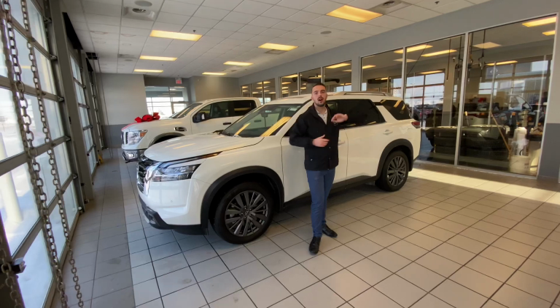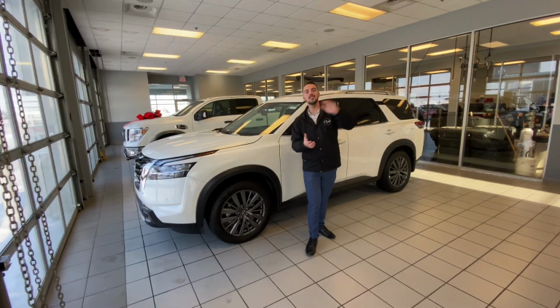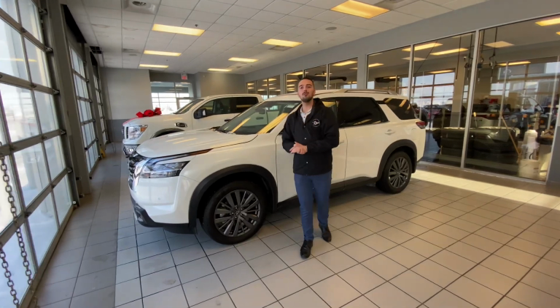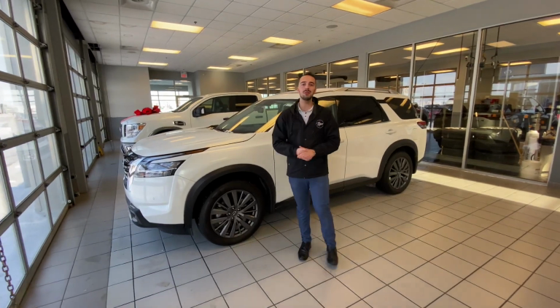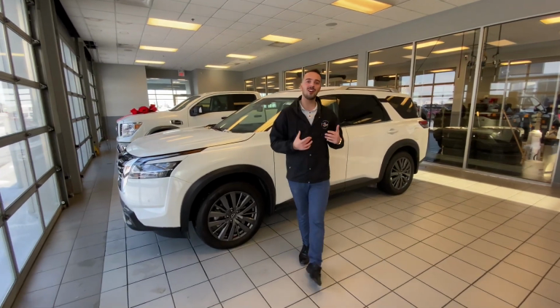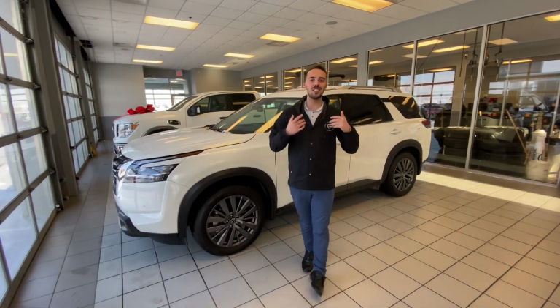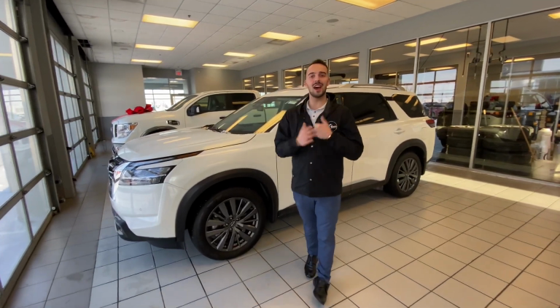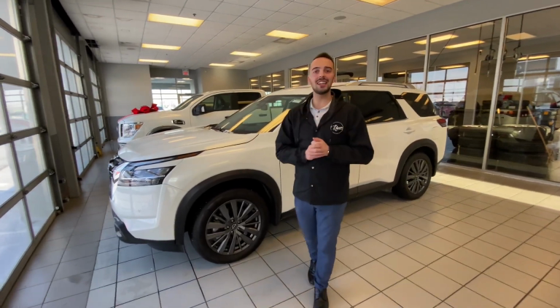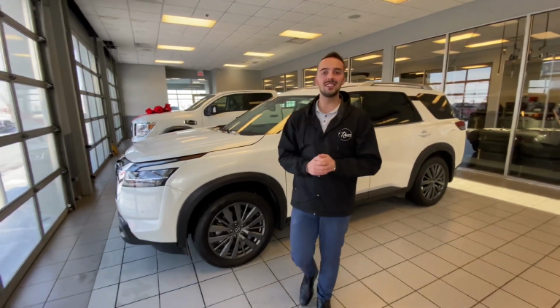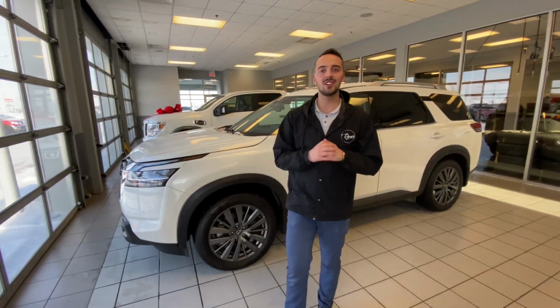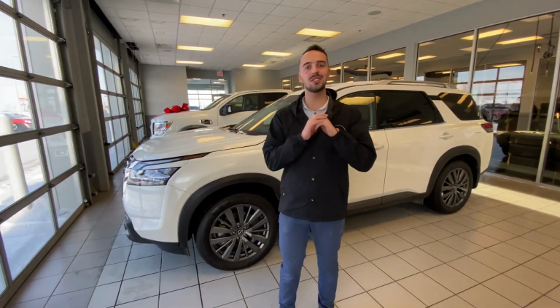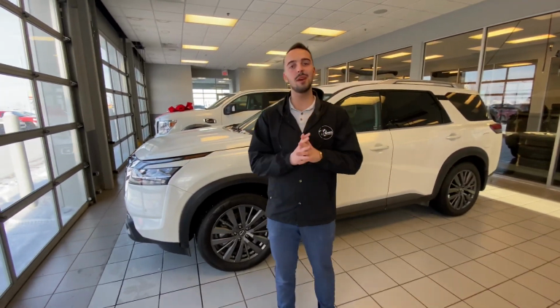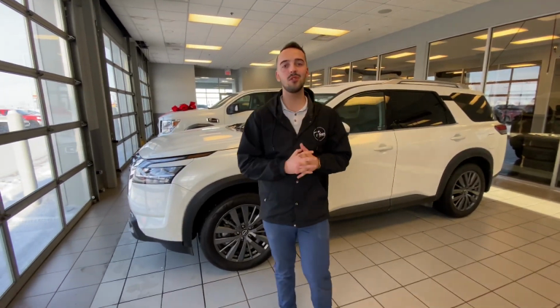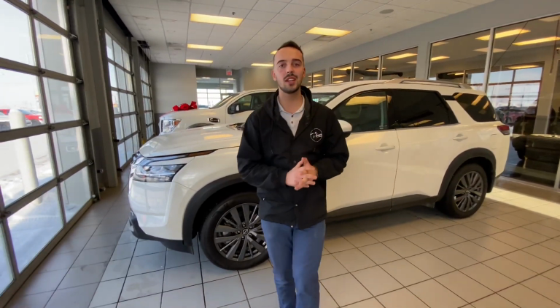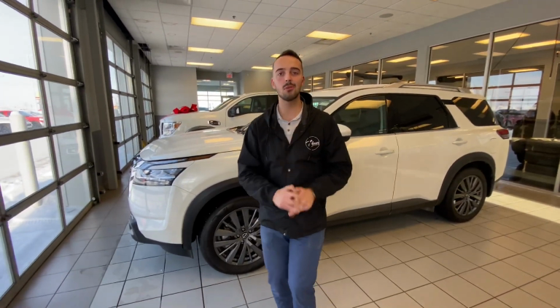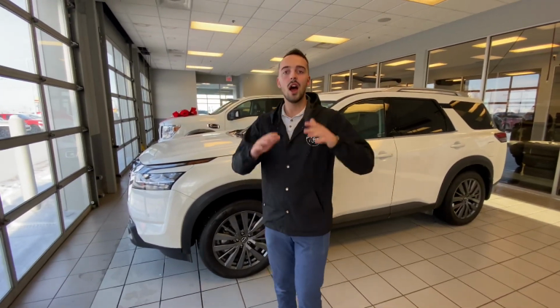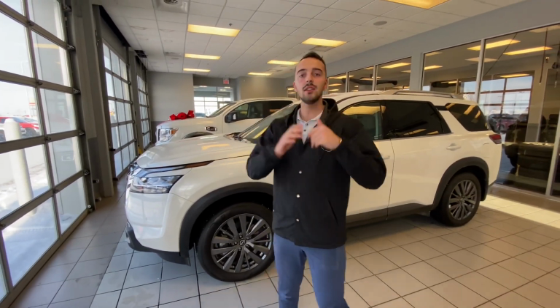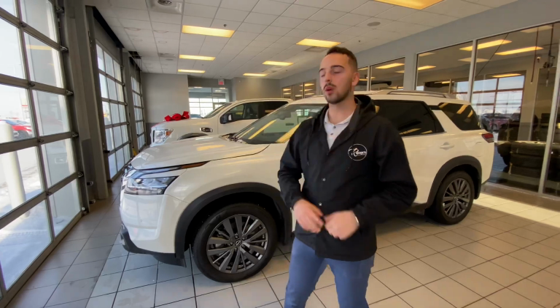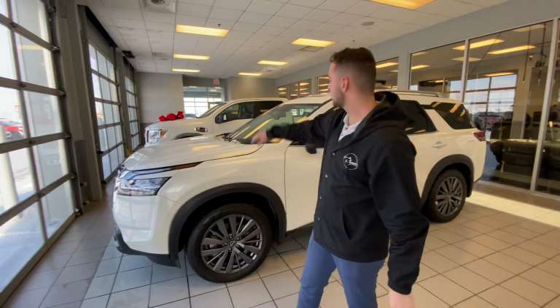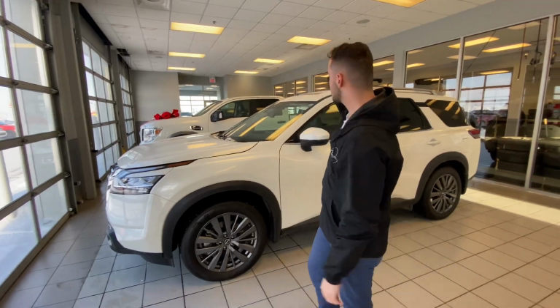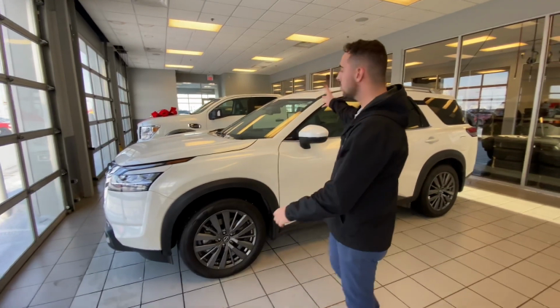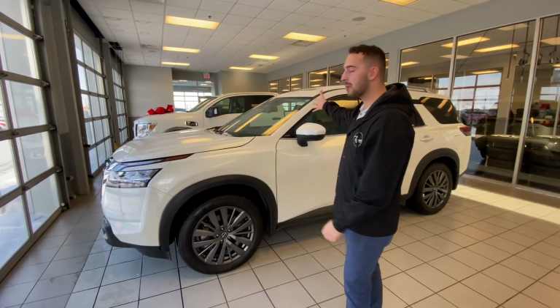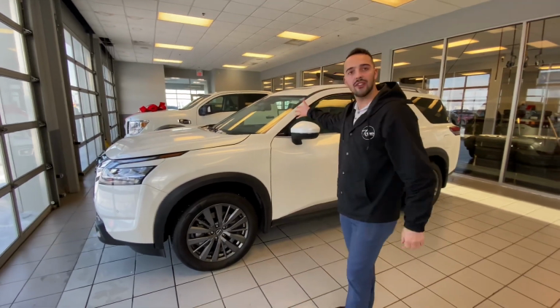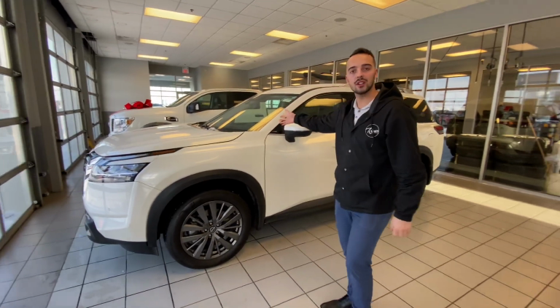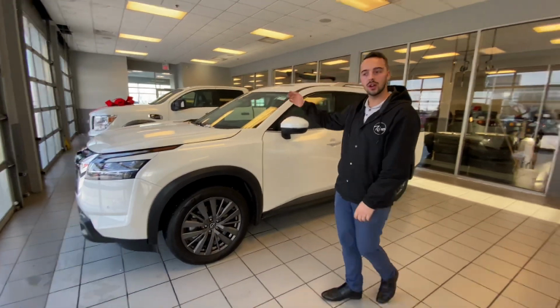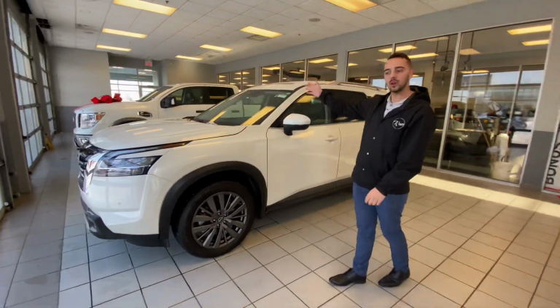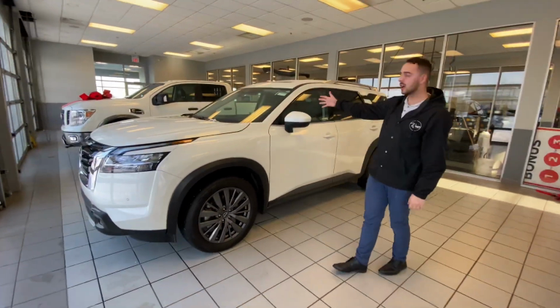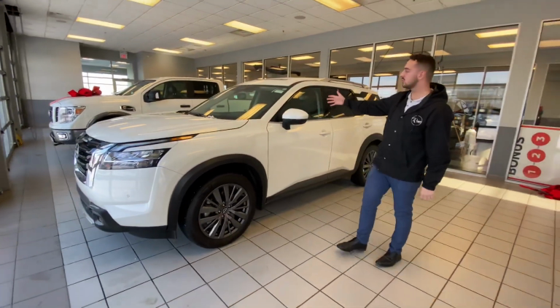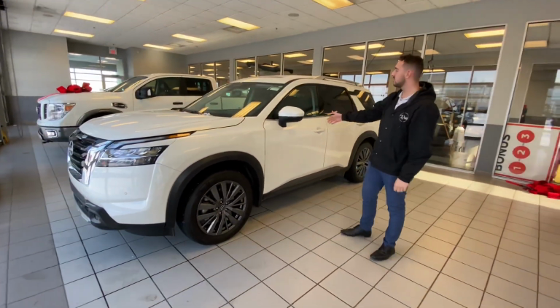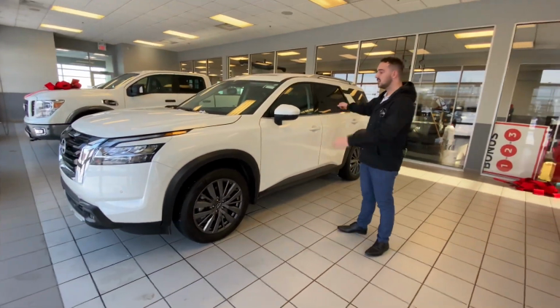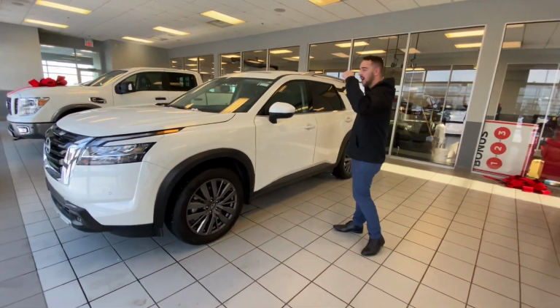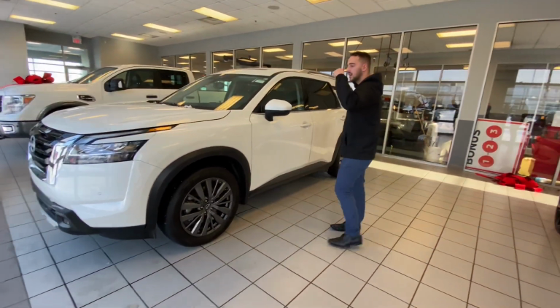Hello Mimi, Austin here with LA Nissan. I just wanted to step in front of the camera as promised and show you the Pathfinder. Now I know you're kind of interested in it.